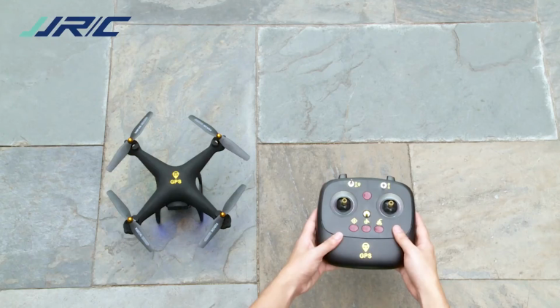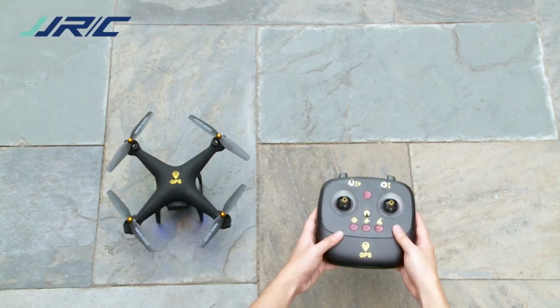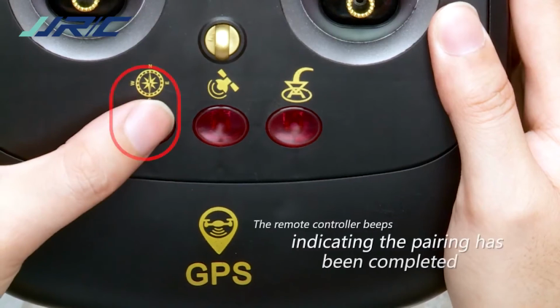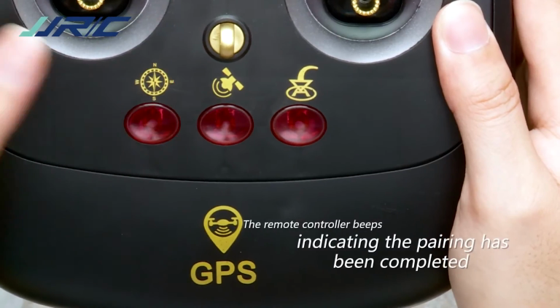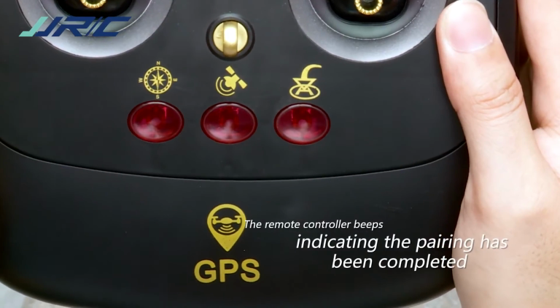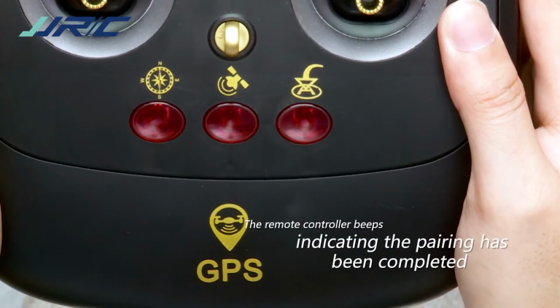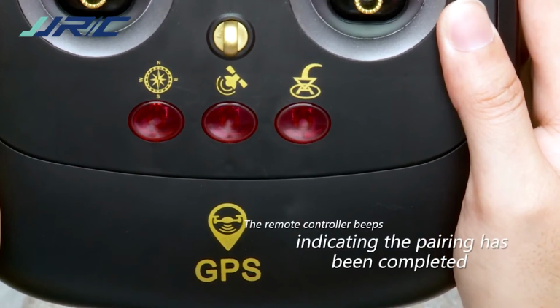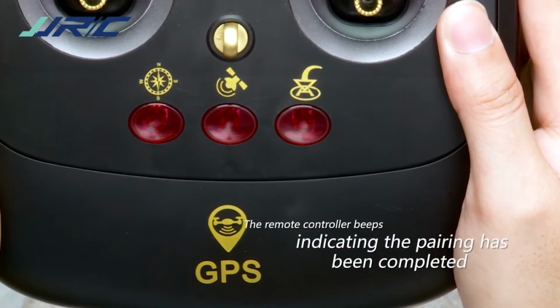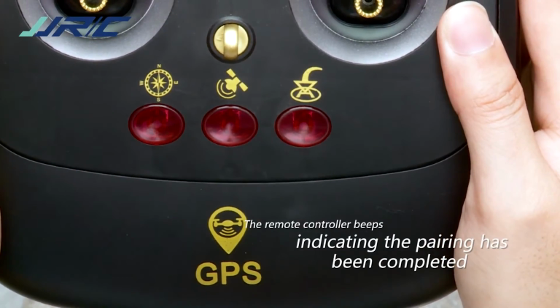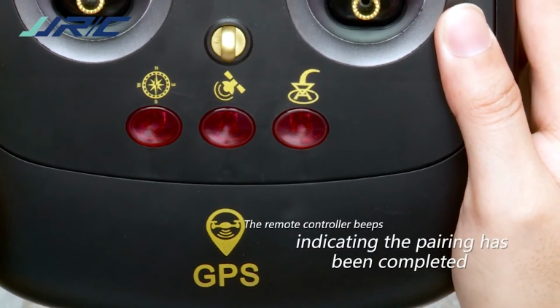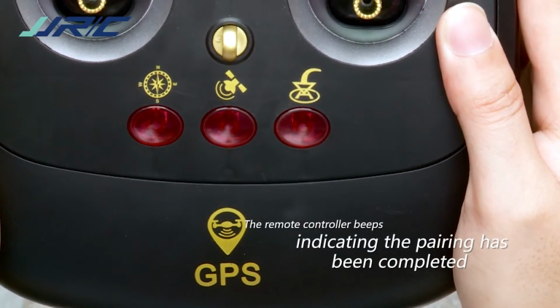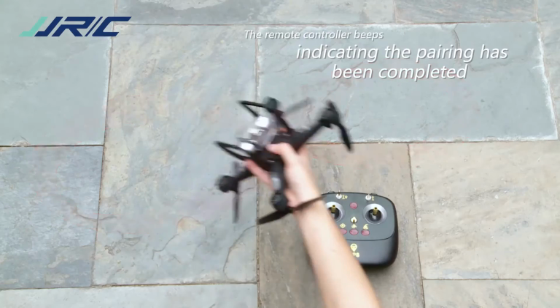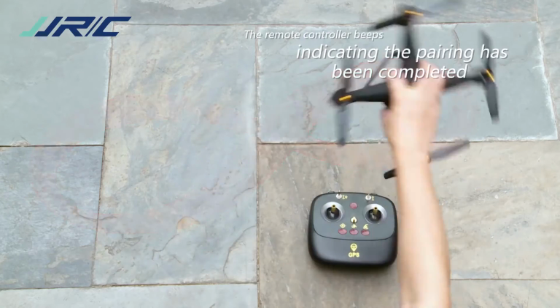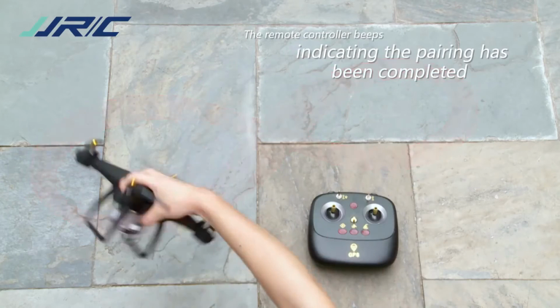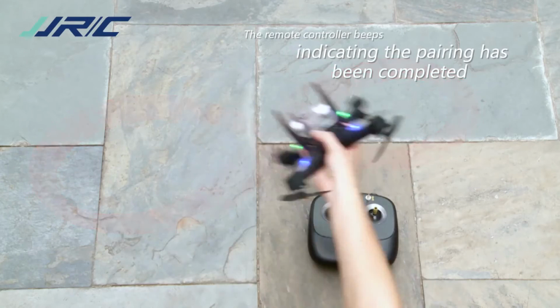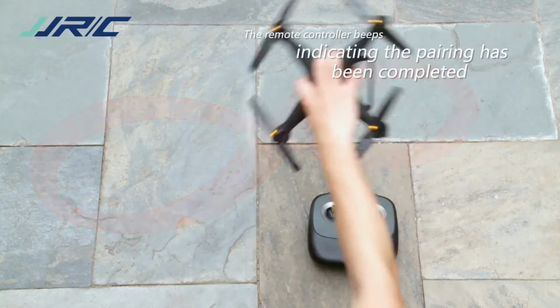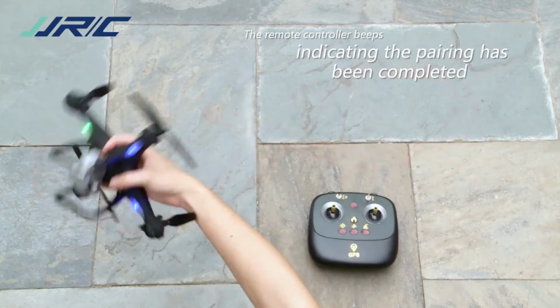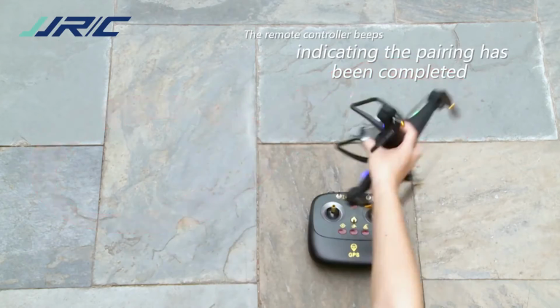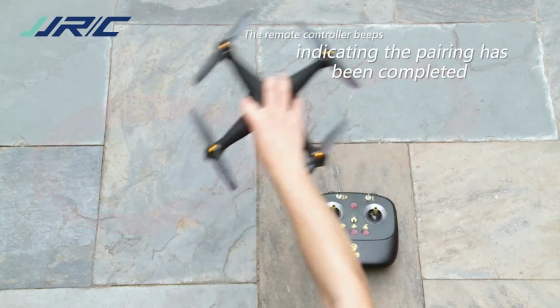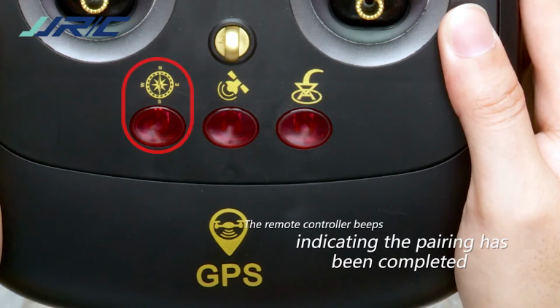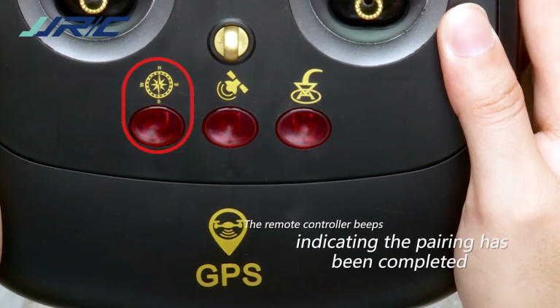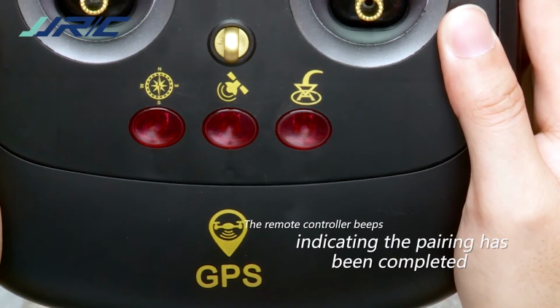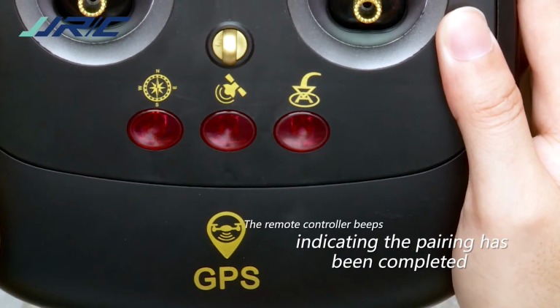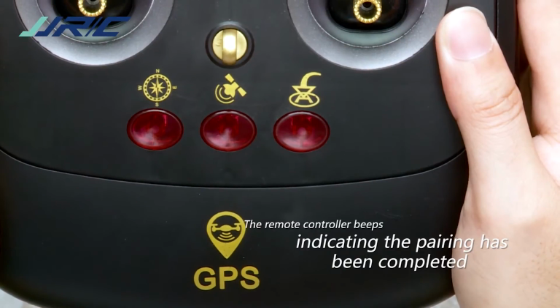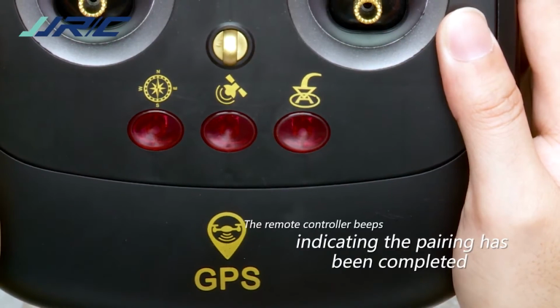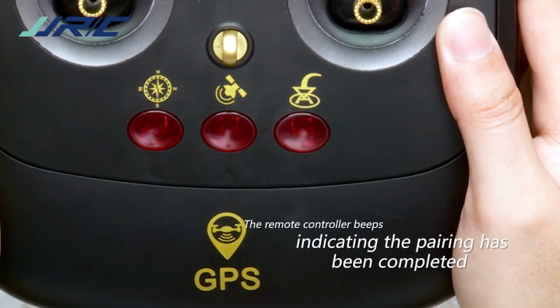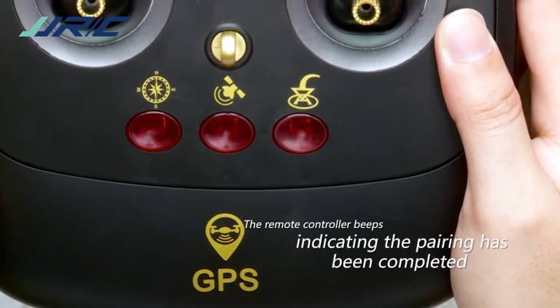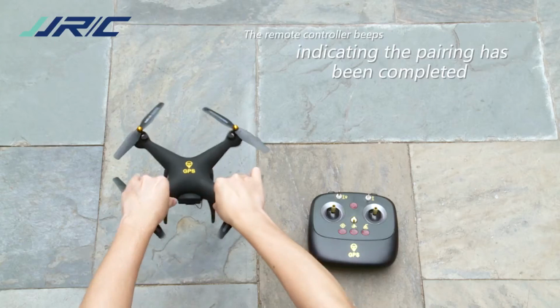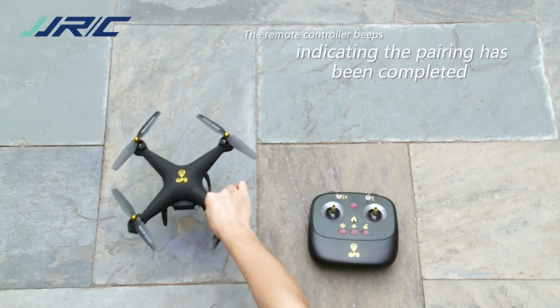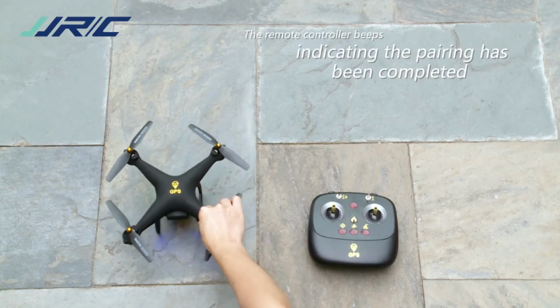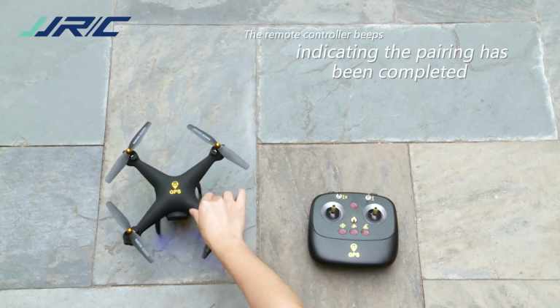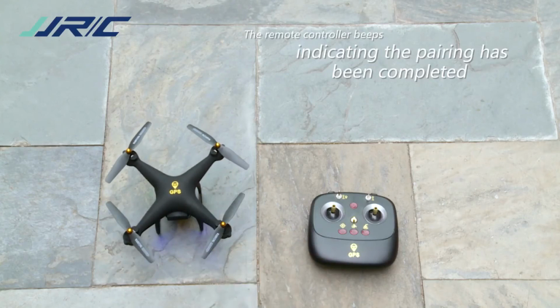Calibrate the compass. Press the calibration button and wait until the calibration button blinks. Control the drone to roll in a figure-eight shape for three circles. At a clear beep sound with the indicator light off, the calibration process has been completed successfully.